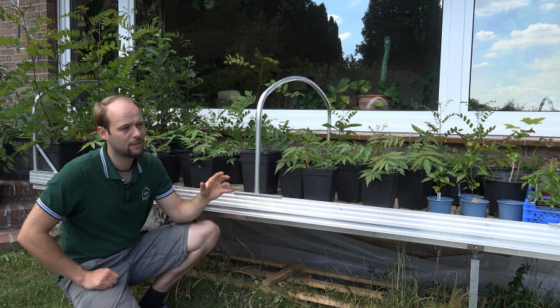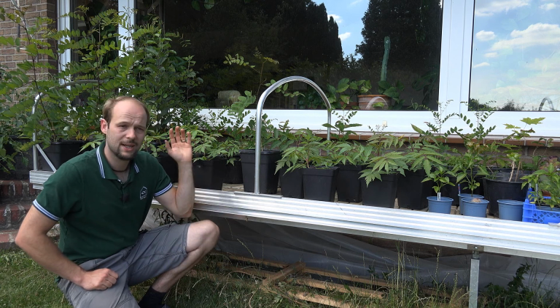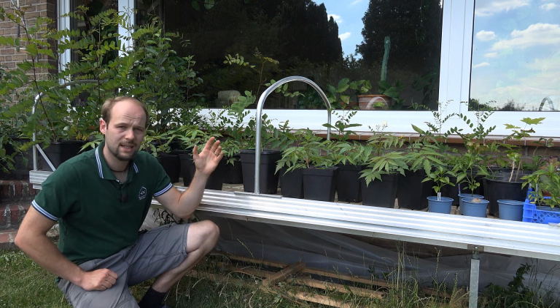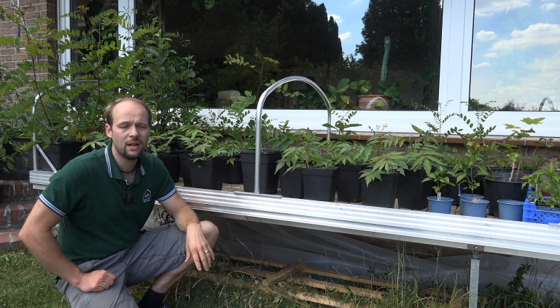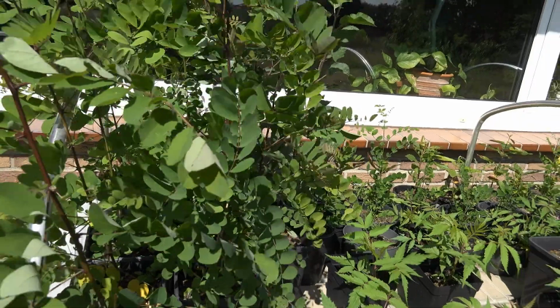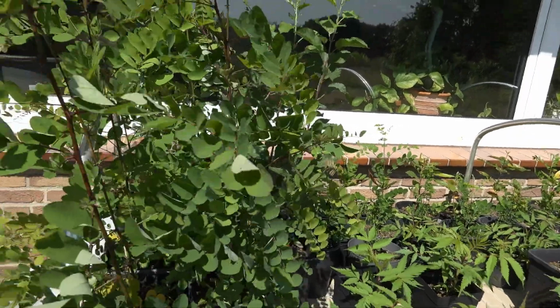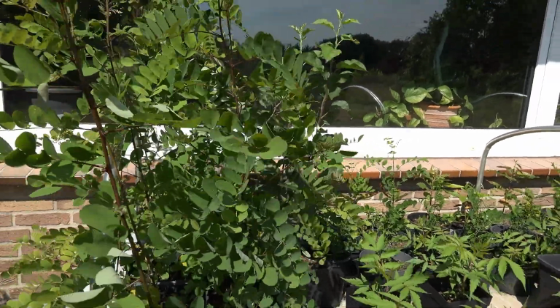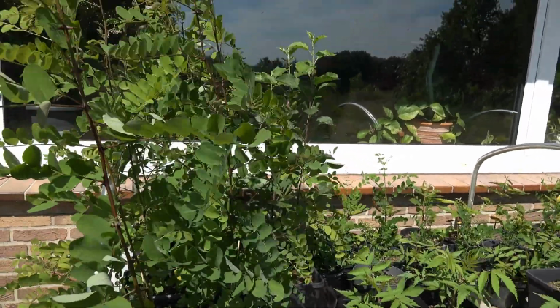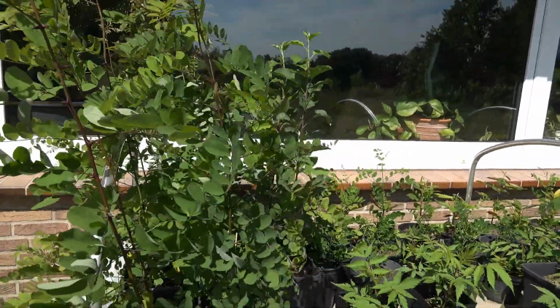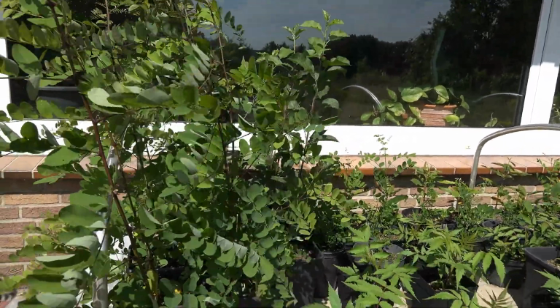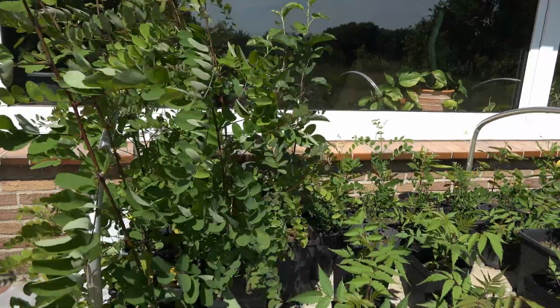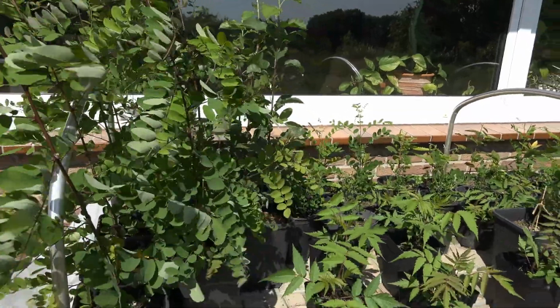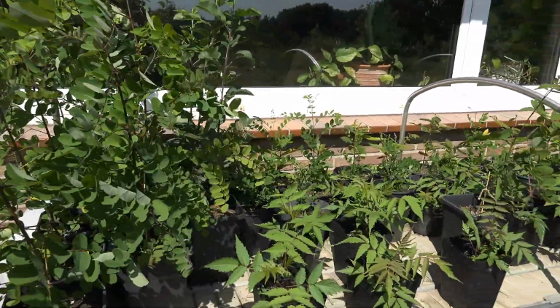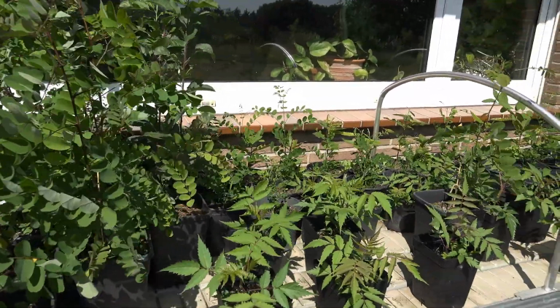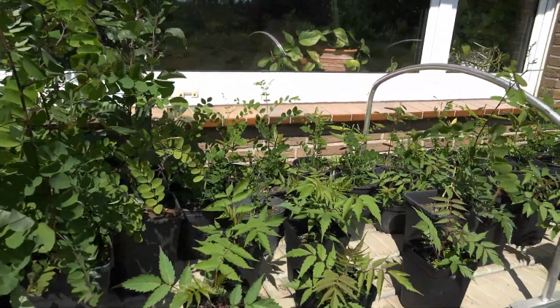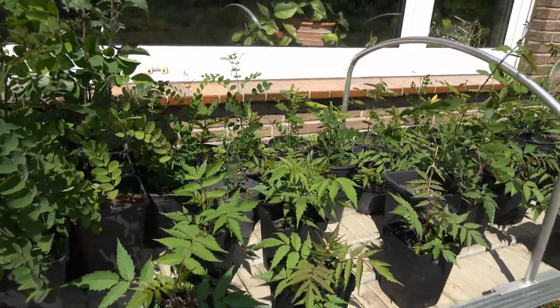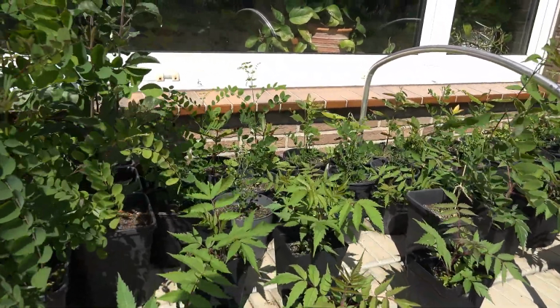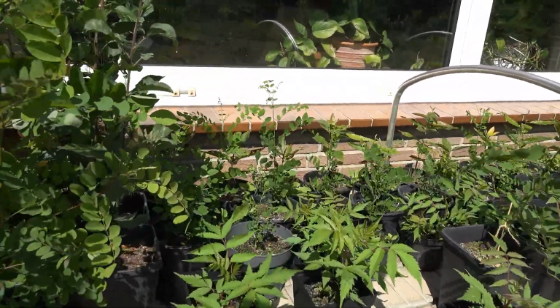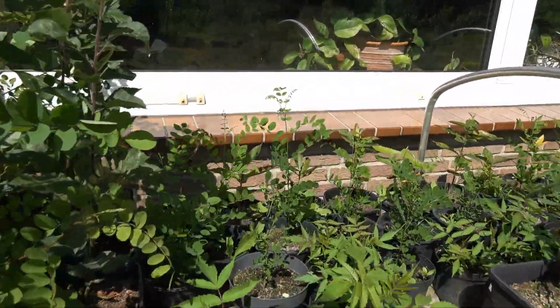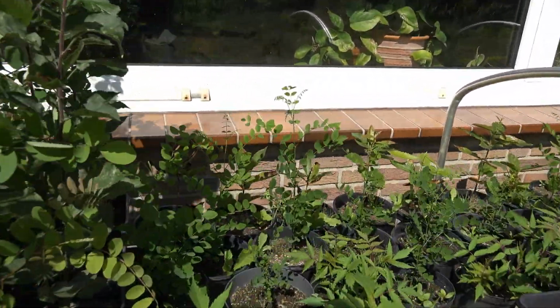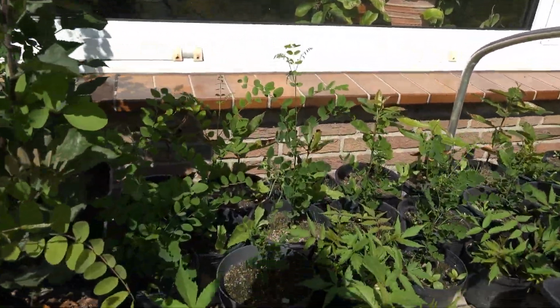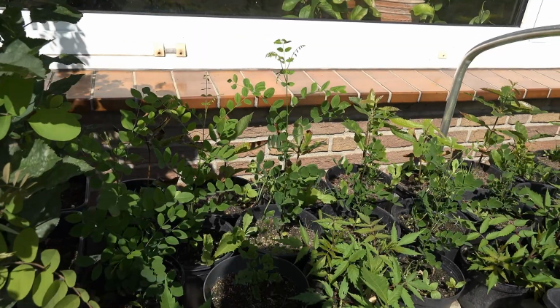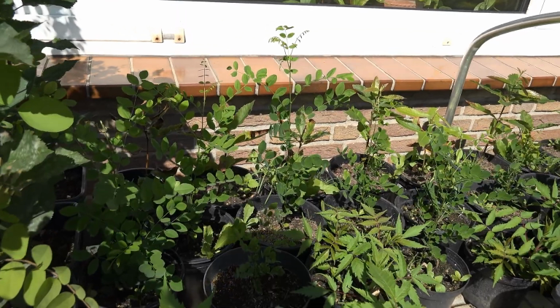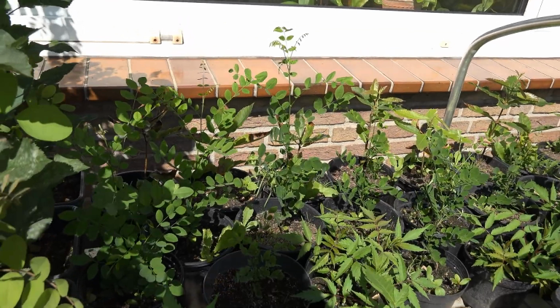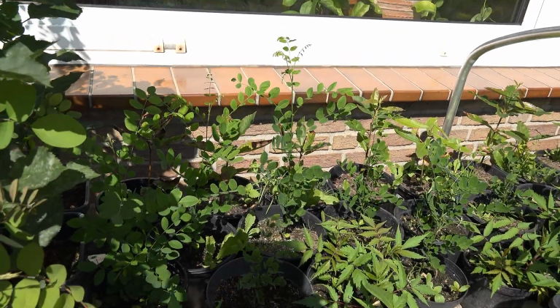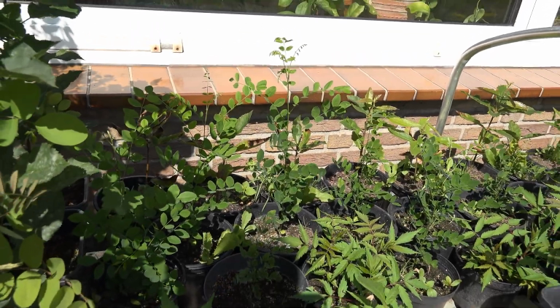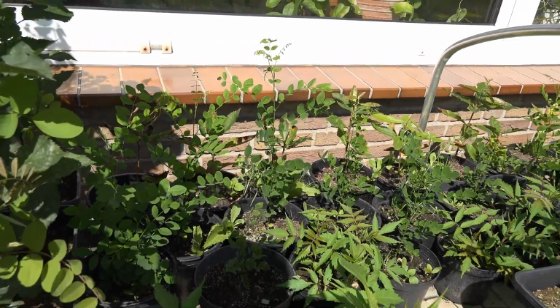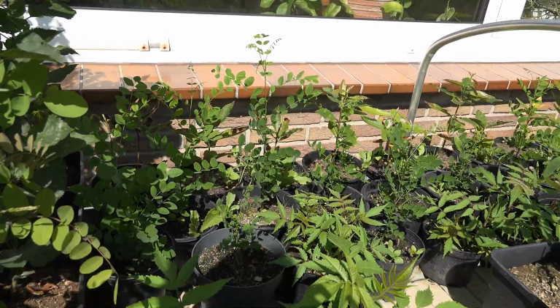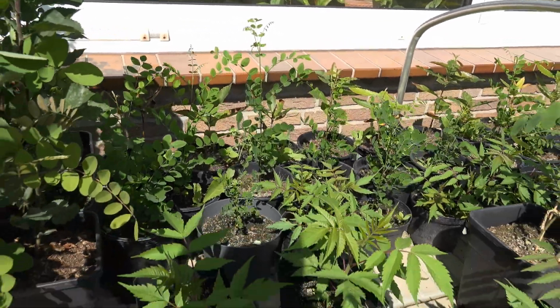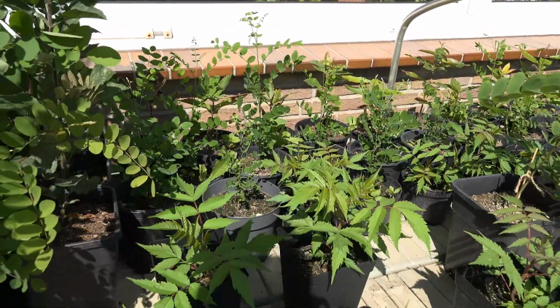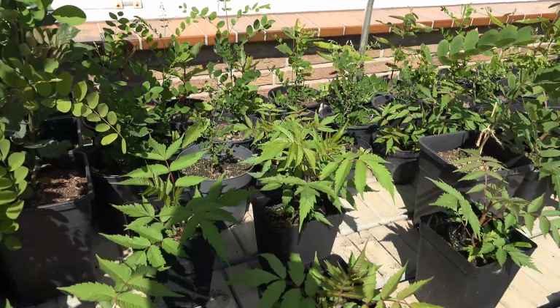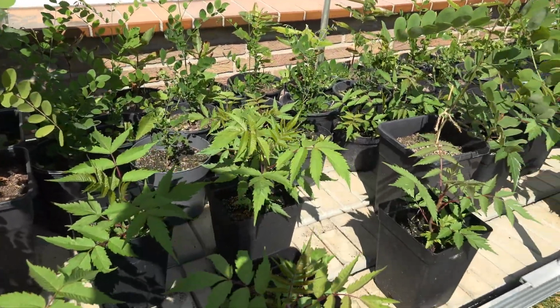For example, I have the Pseudo-acacia here and different varieties of edible chestnuts — Maroni, I think it's called. These types of trees grow very deep roots into the ground so they can still reach water during very hot and dry summers.